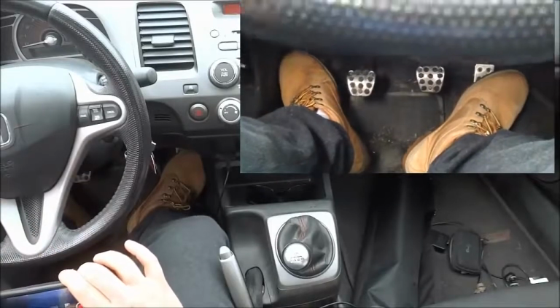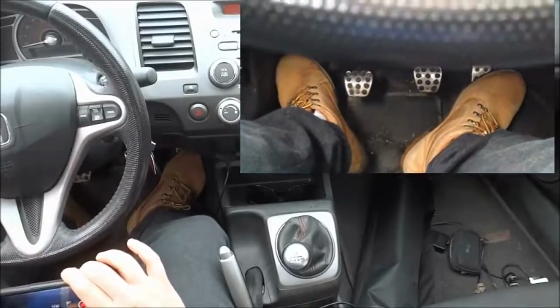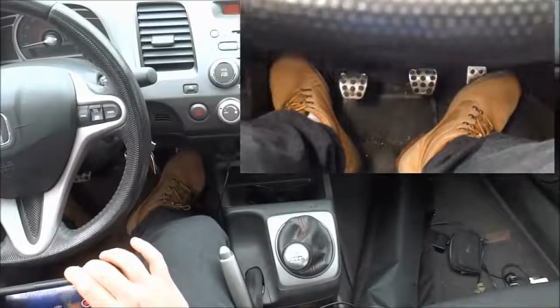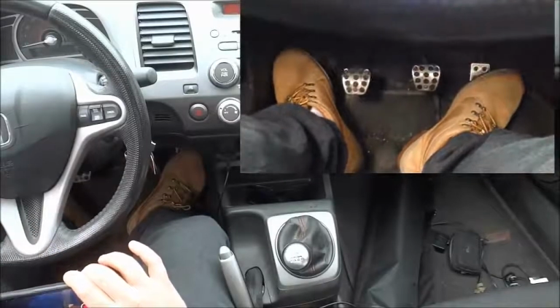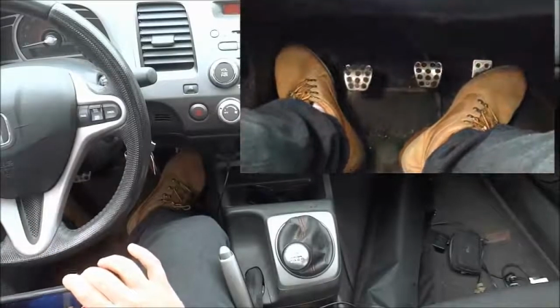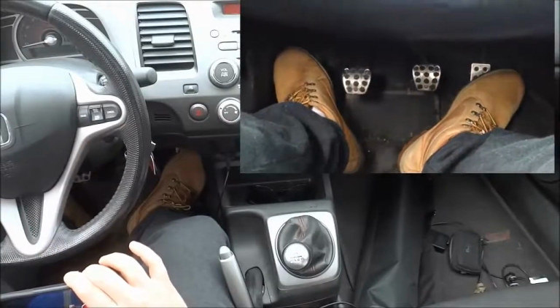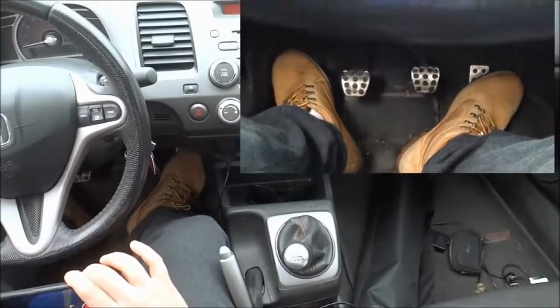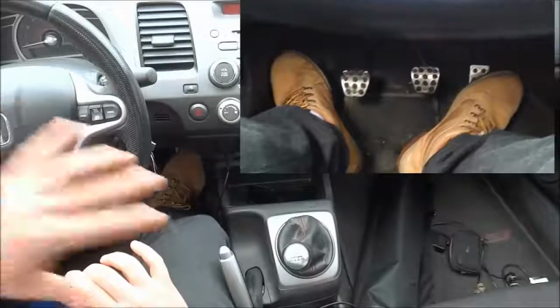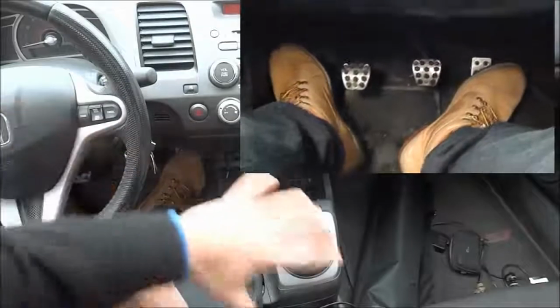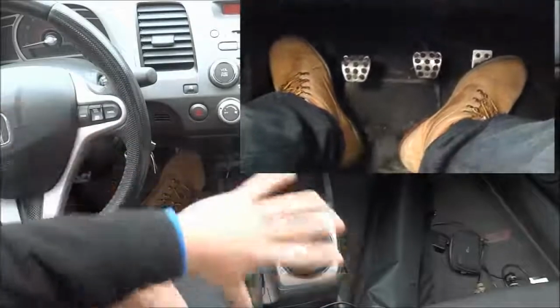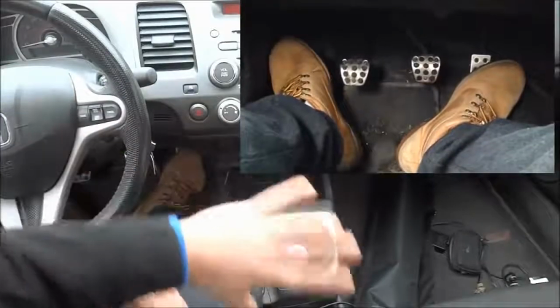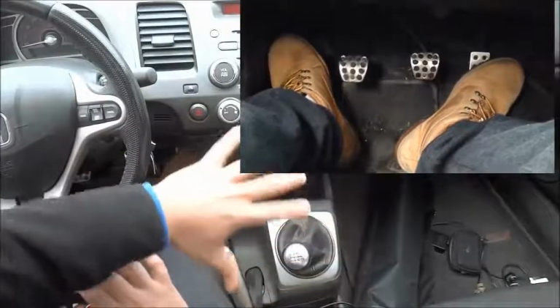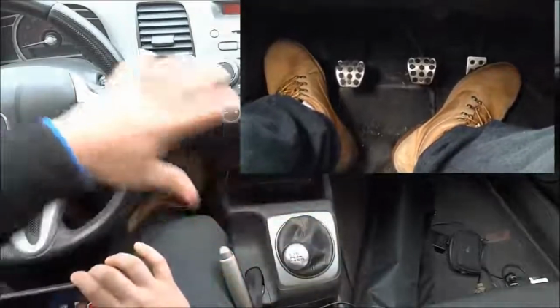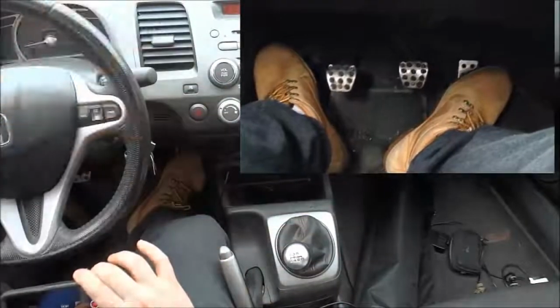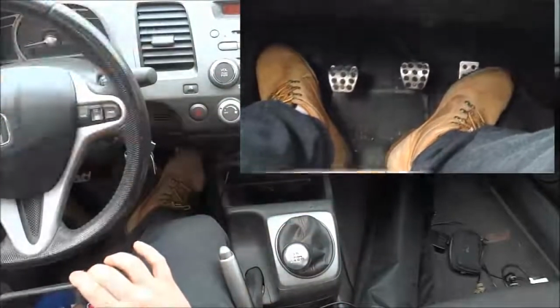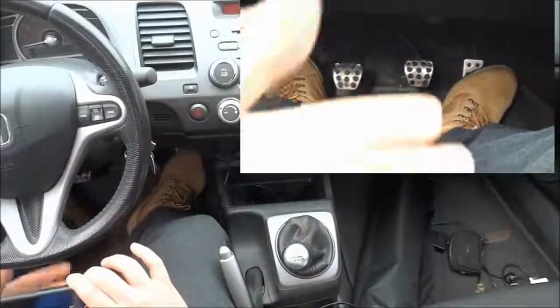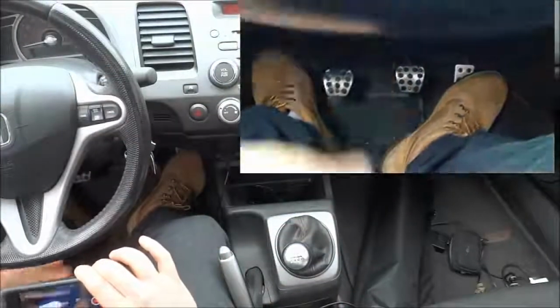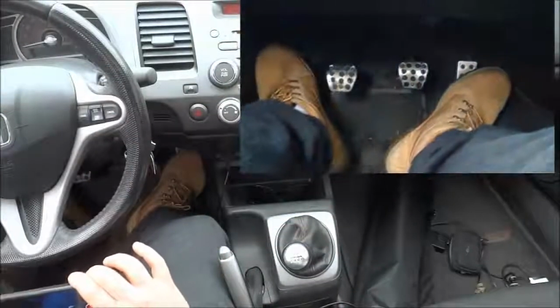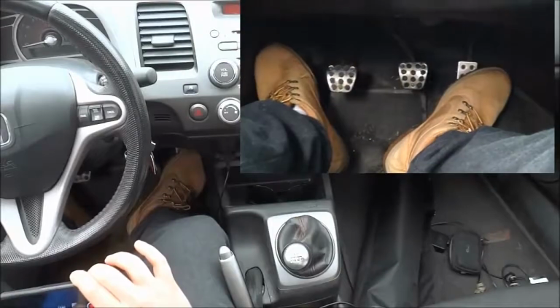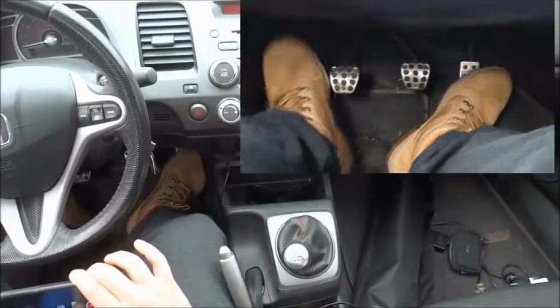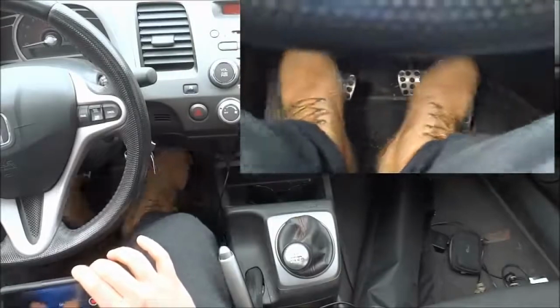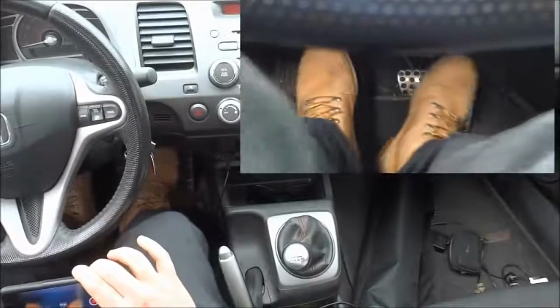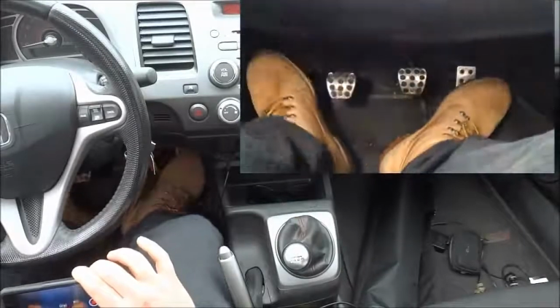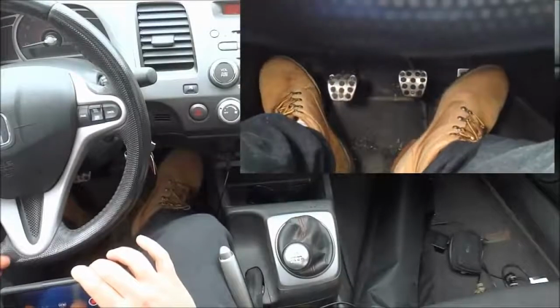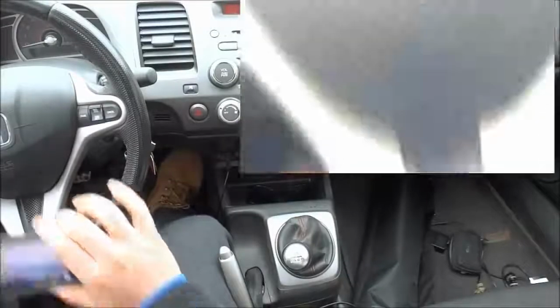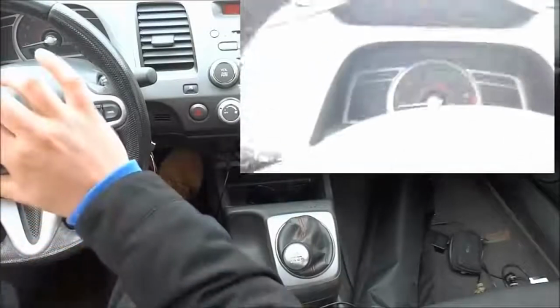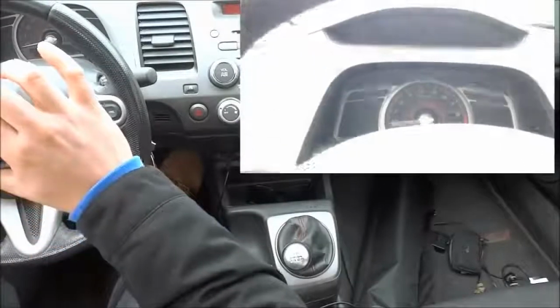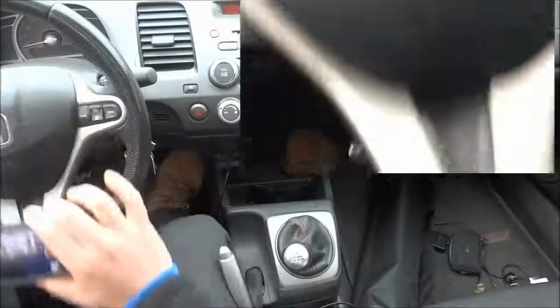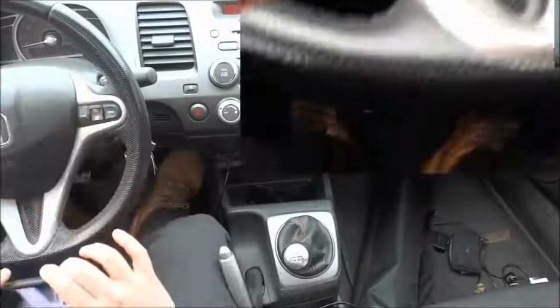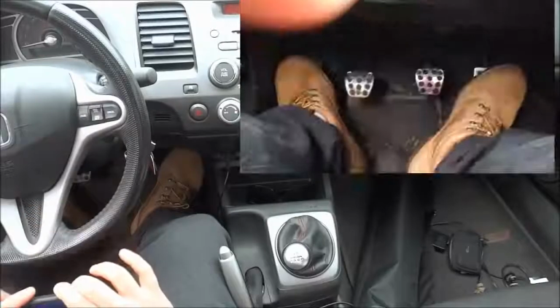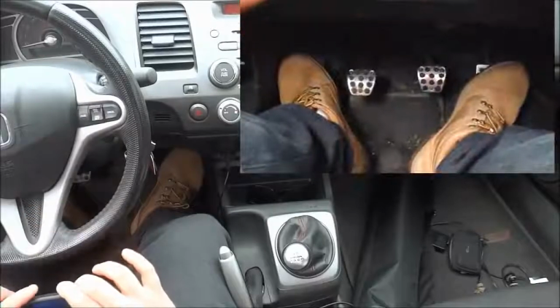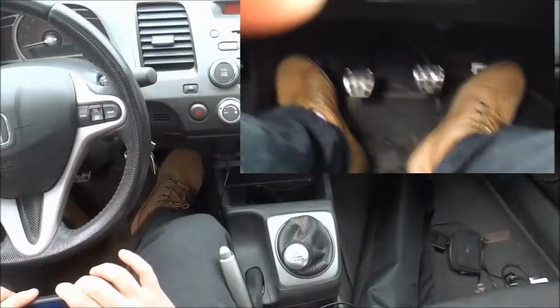I'm going to alternate between the full view of this area with the shifter, and then my handheld camera that I'm using with my feet showing the different pedals and the dash and so forth. So let's get right to it.